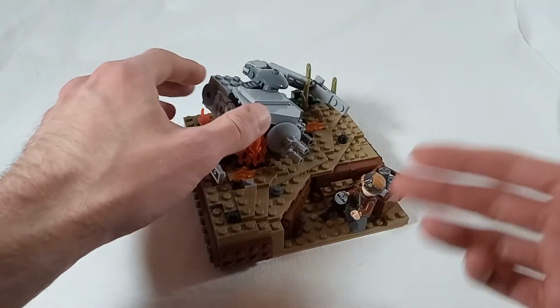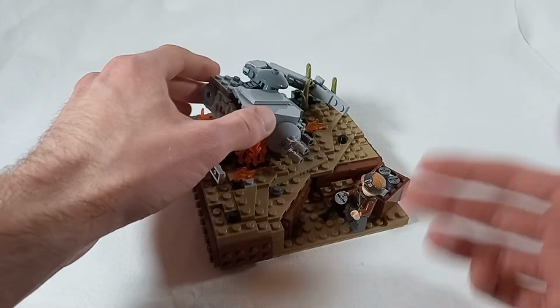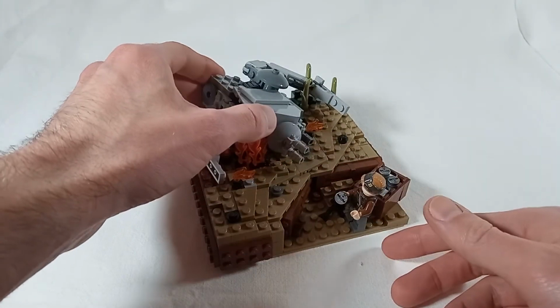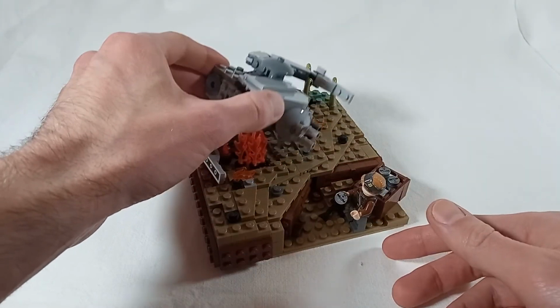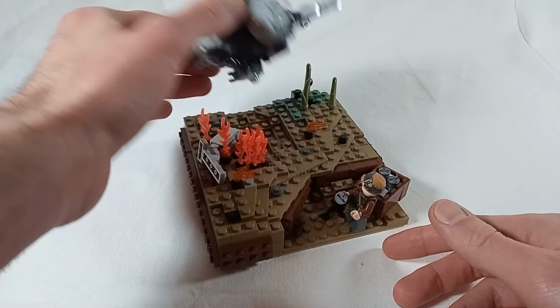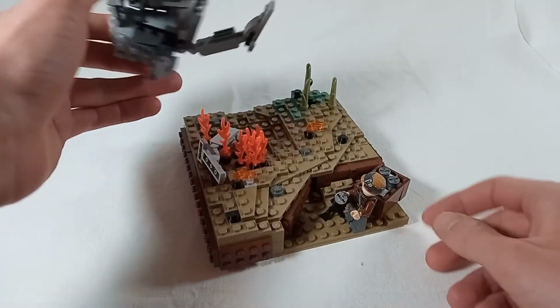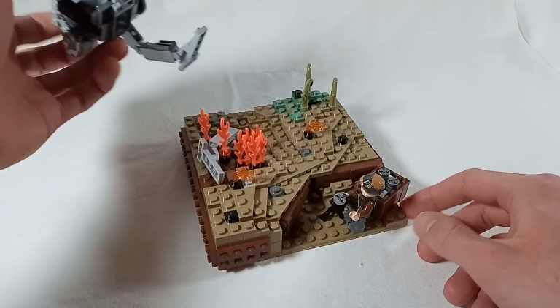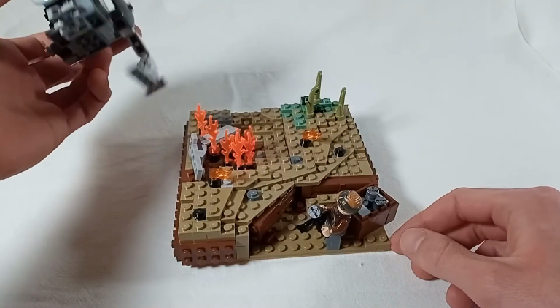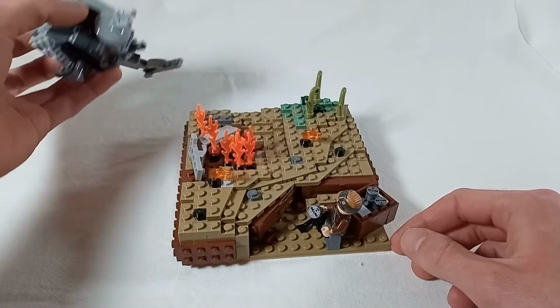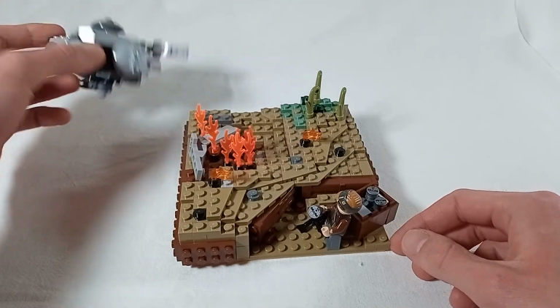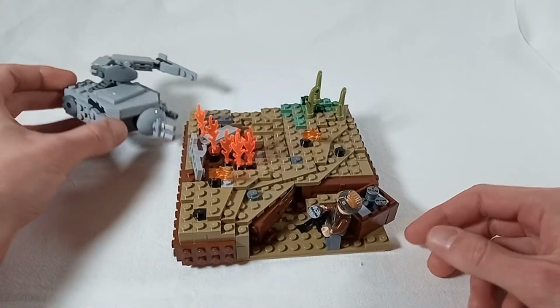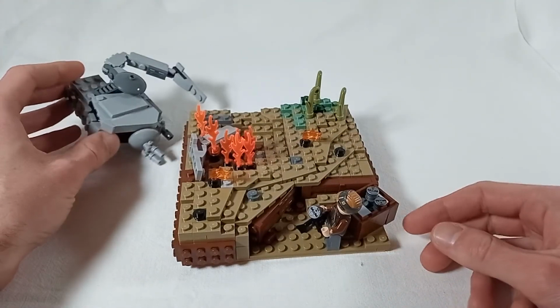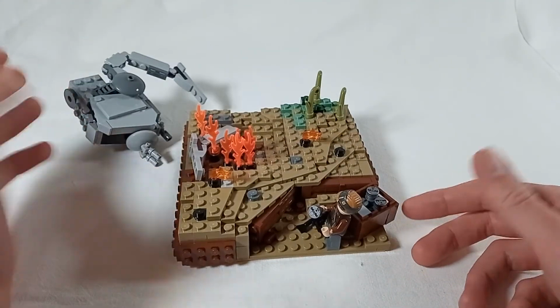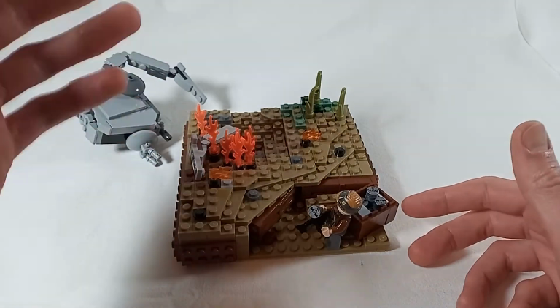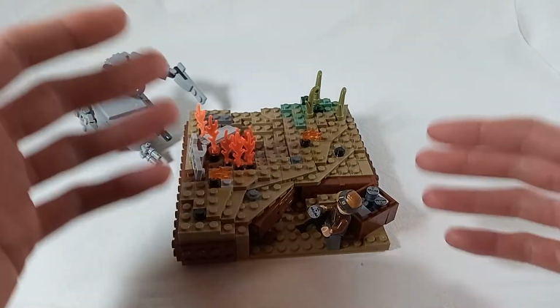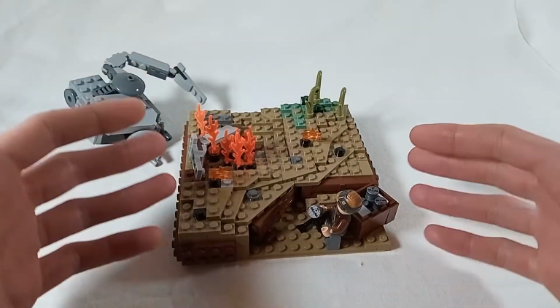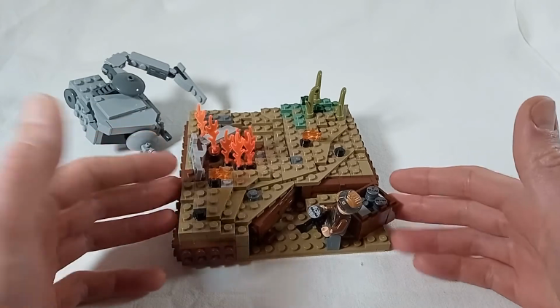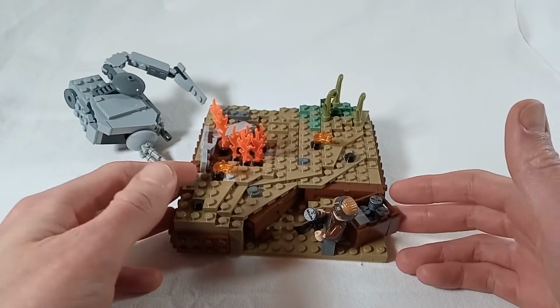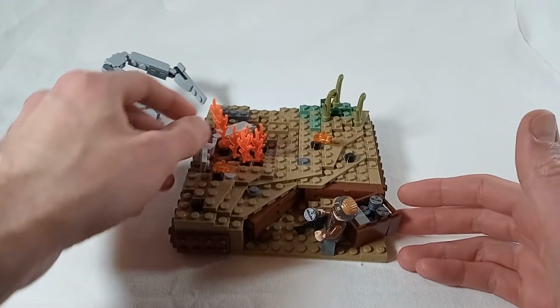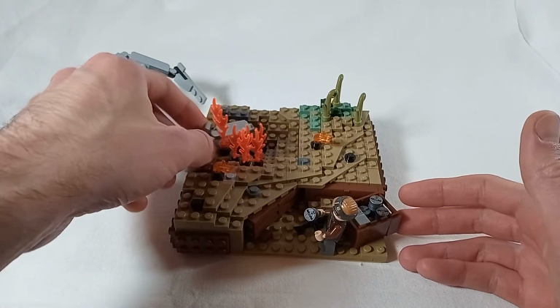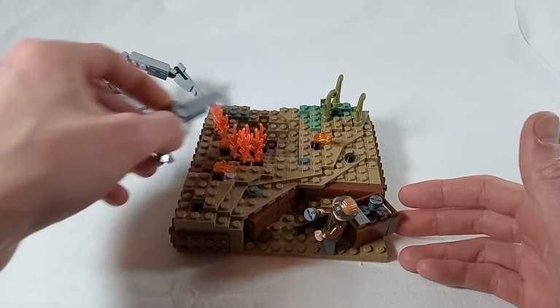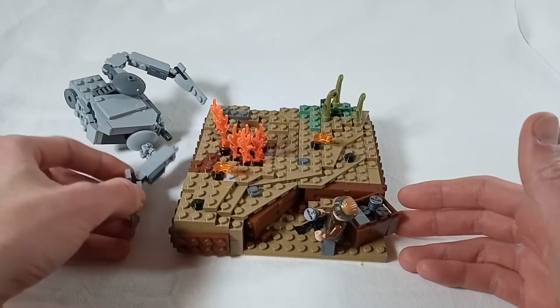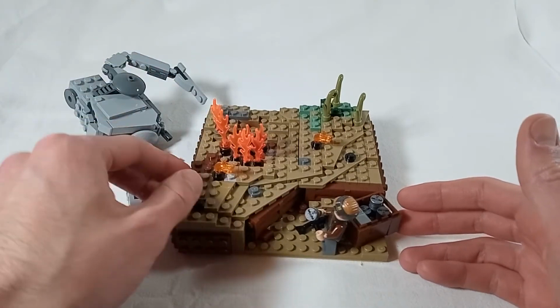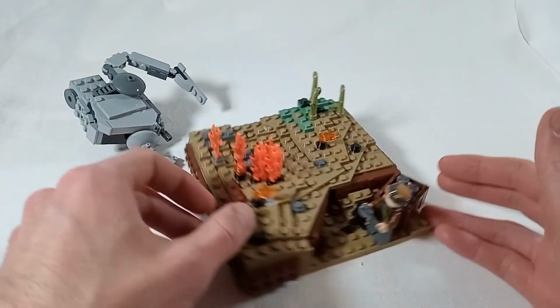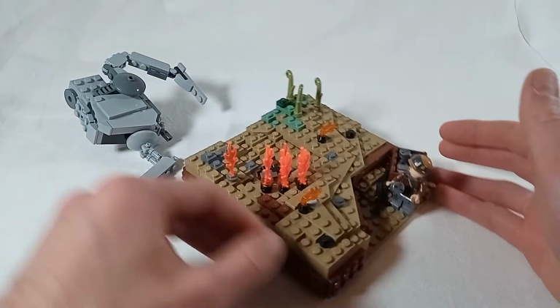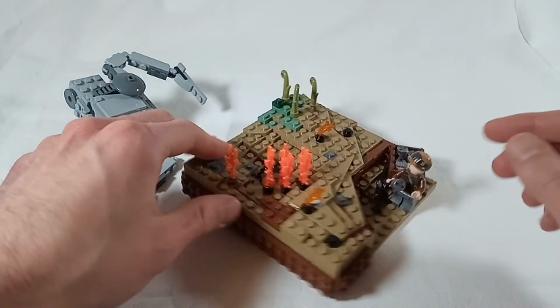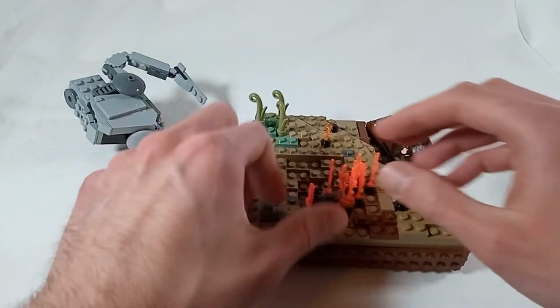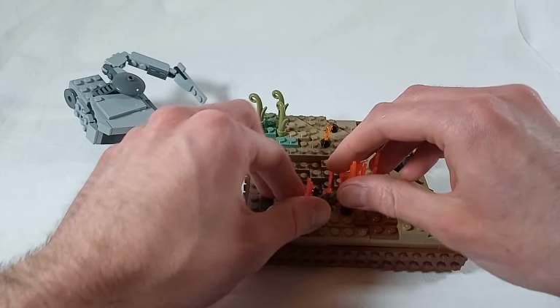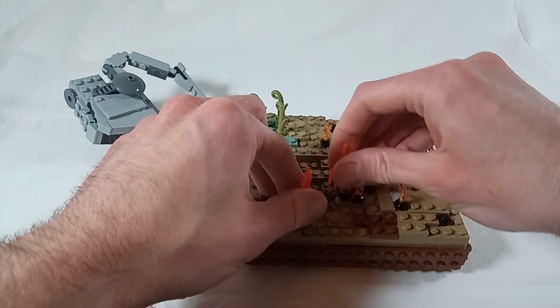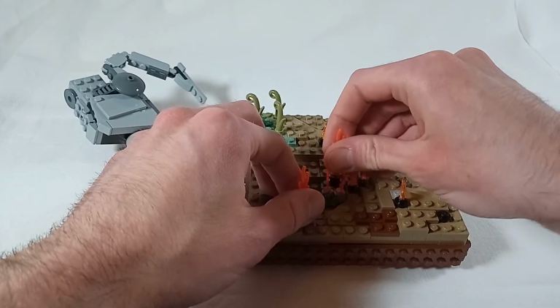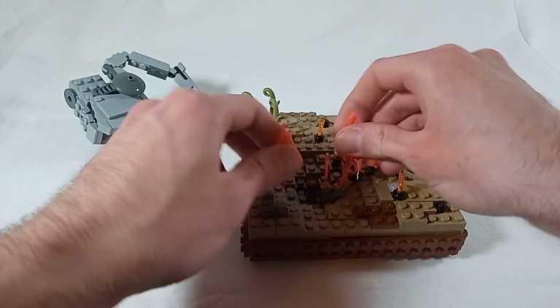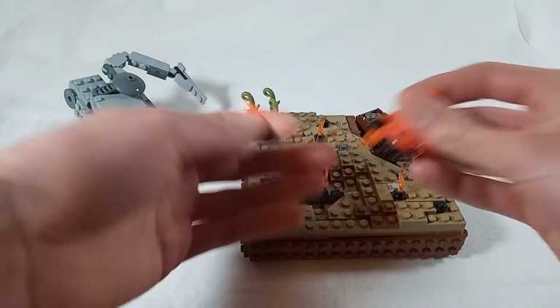If you want to make an aesthetically pleasing diorama. So yeah, consider this little mock here as a quick little try — it's only going to get better. And of course I need more bricks and pieces to make overall bigger dioramas with just more stuff going on.